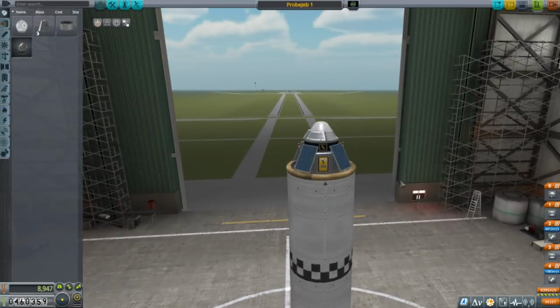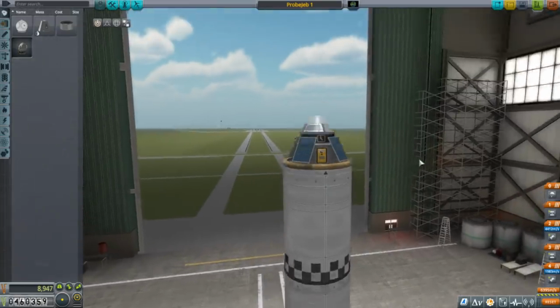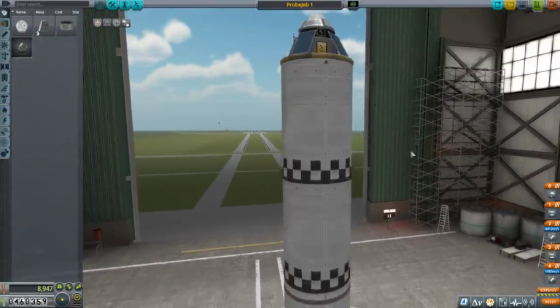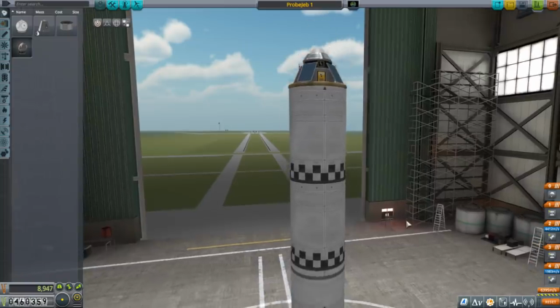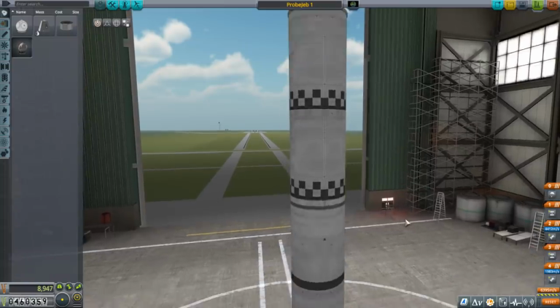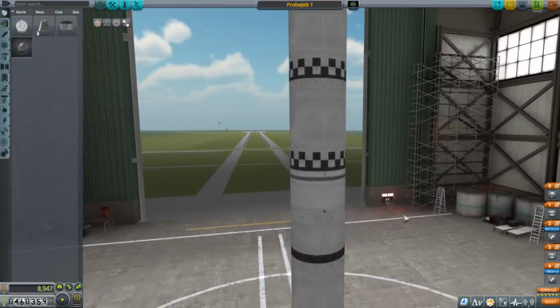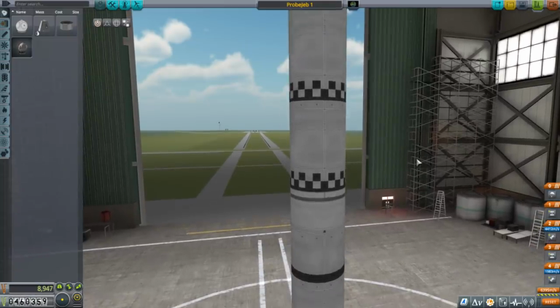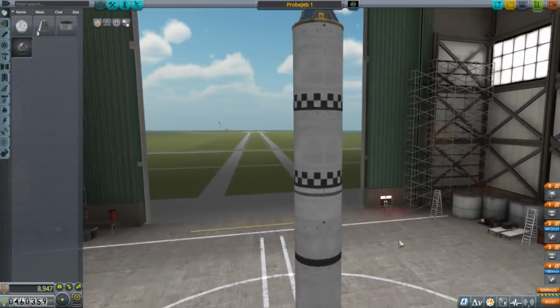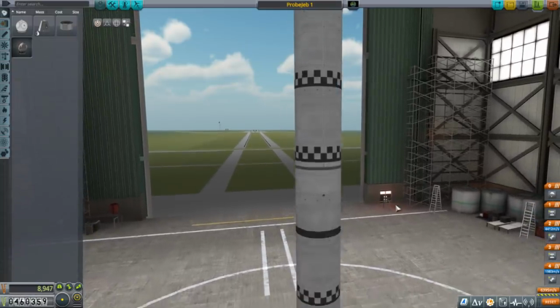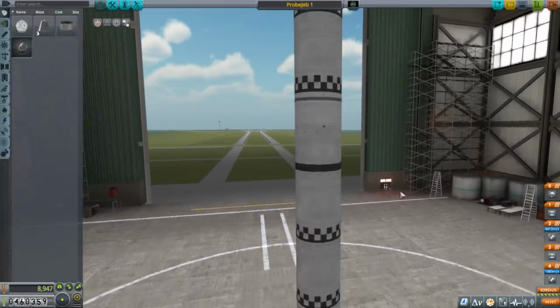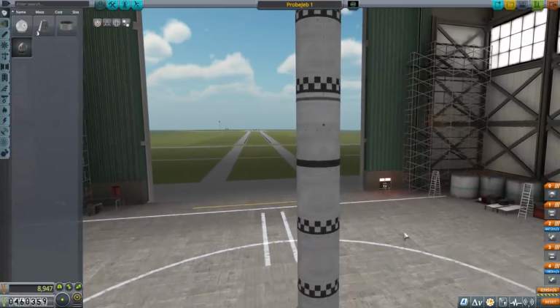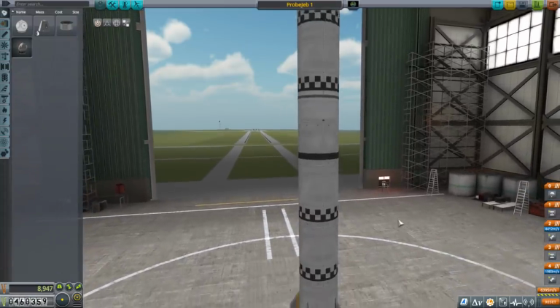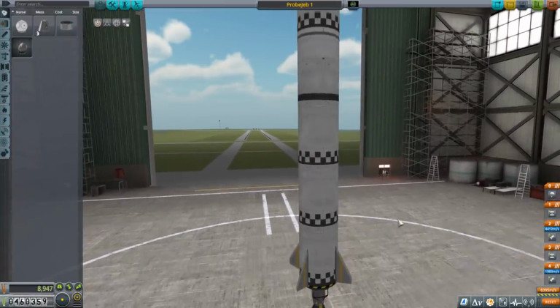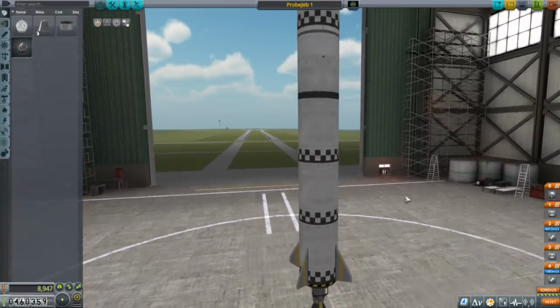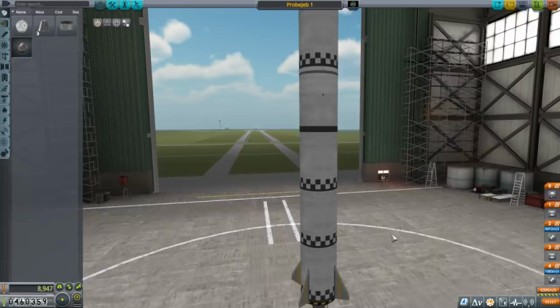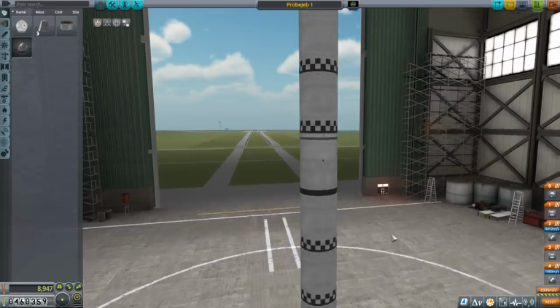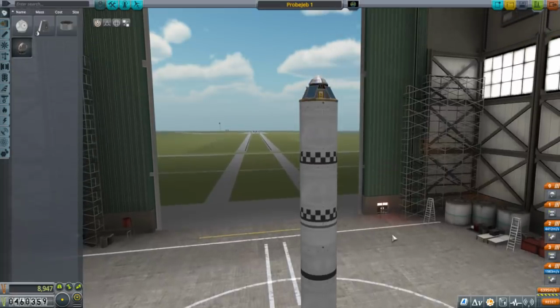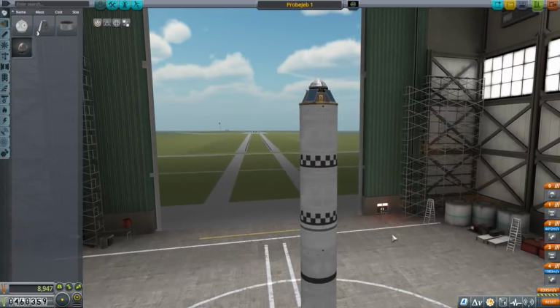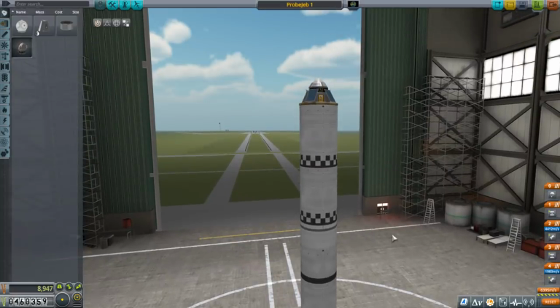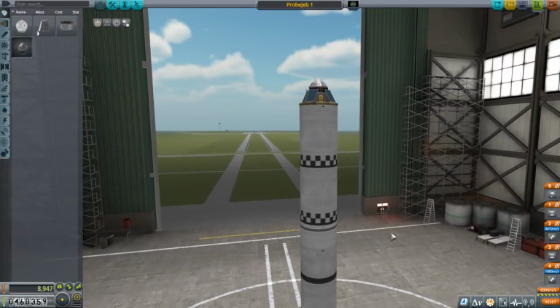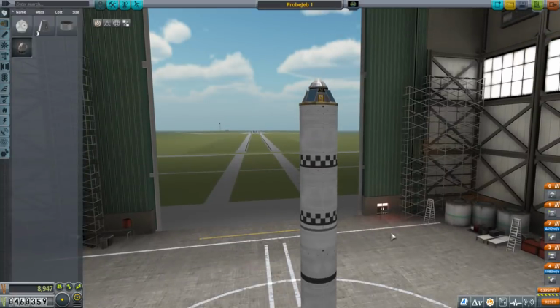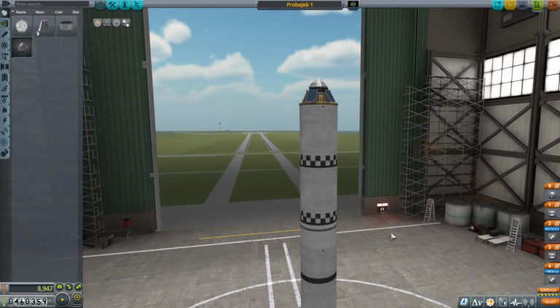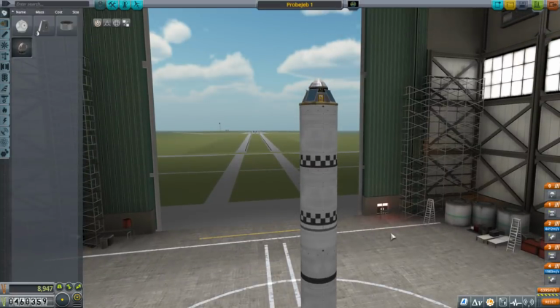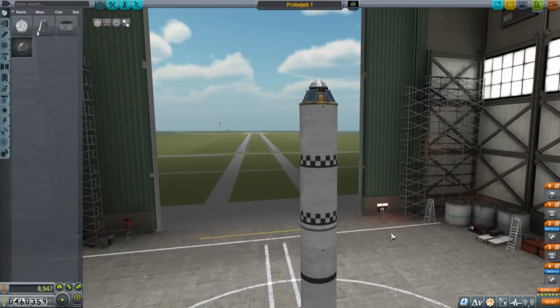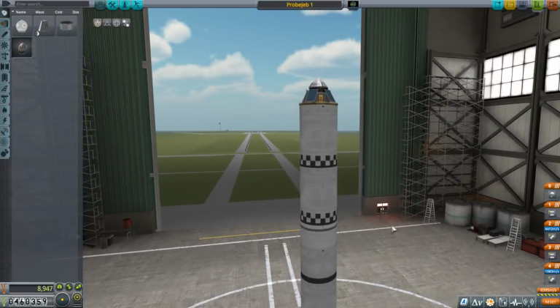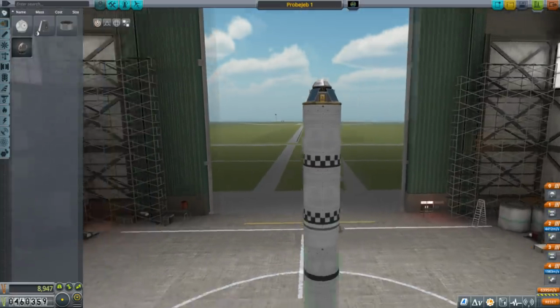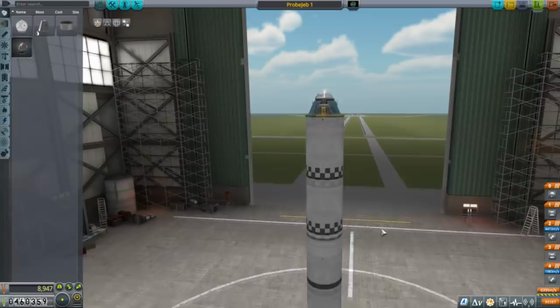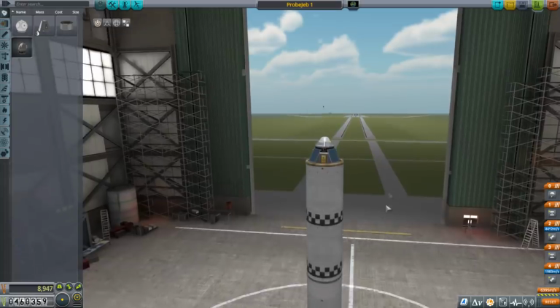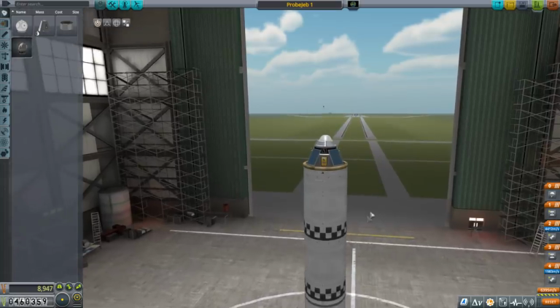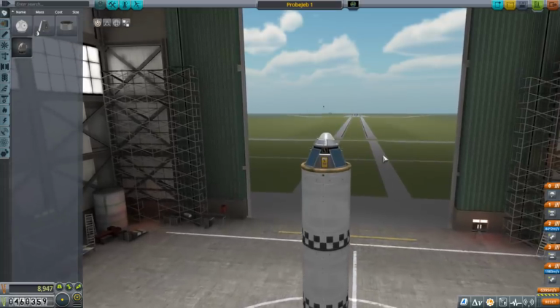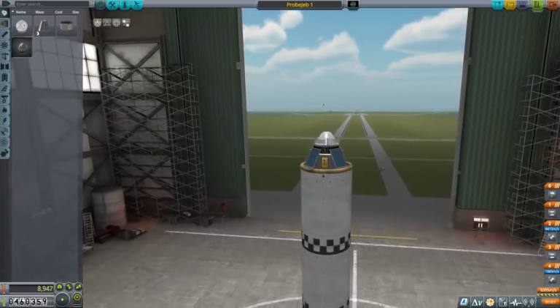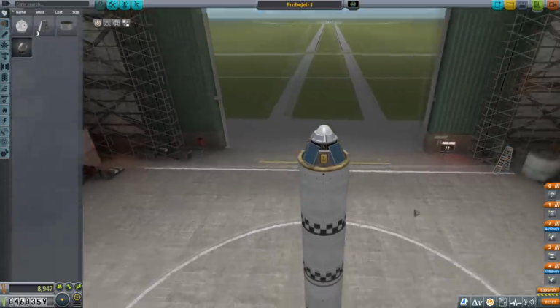I thought about putting lander legs on and doing that, but let's just keep it simple this time. We're just going to go and come back, fulfill the contract, get 16 science — that's all we're looking for — and hopefully this will do the trick.